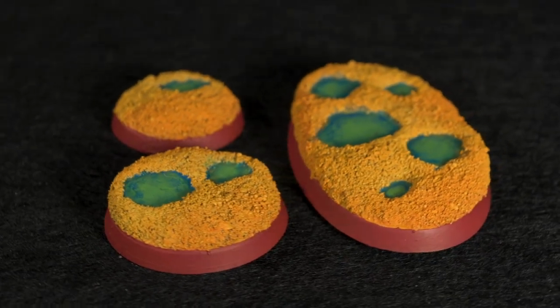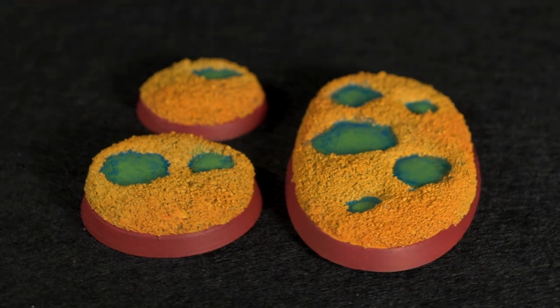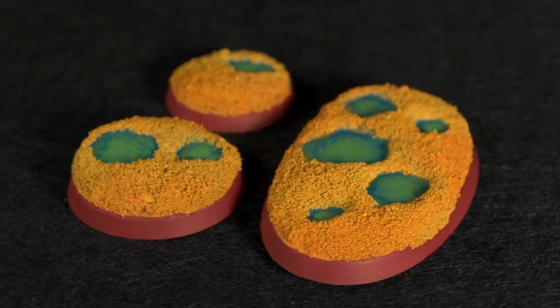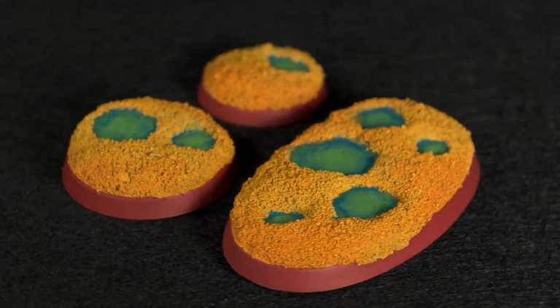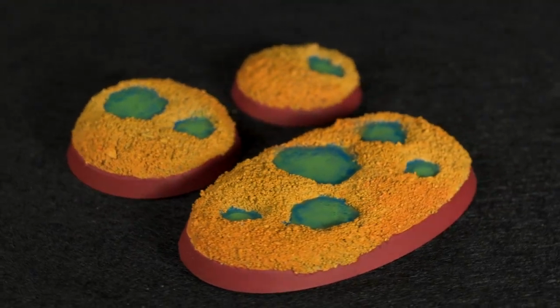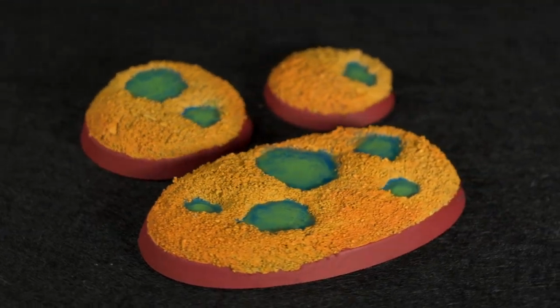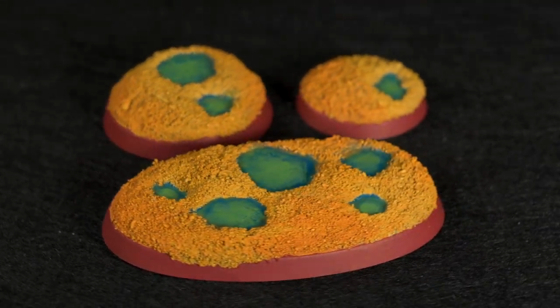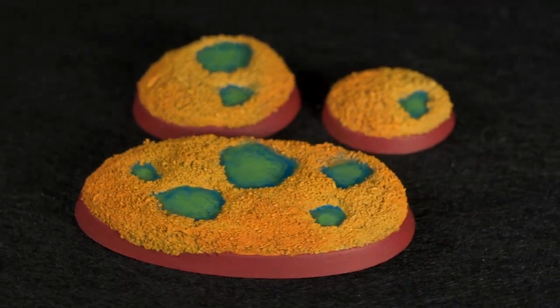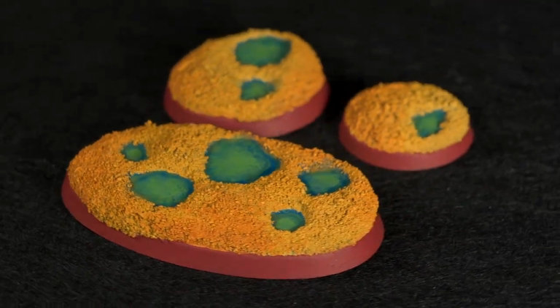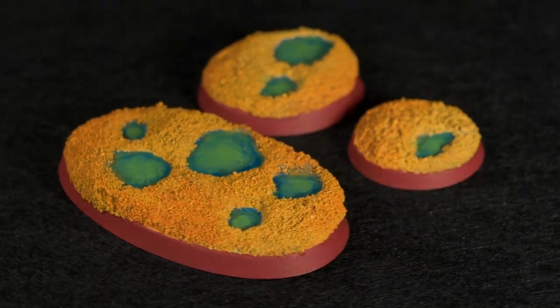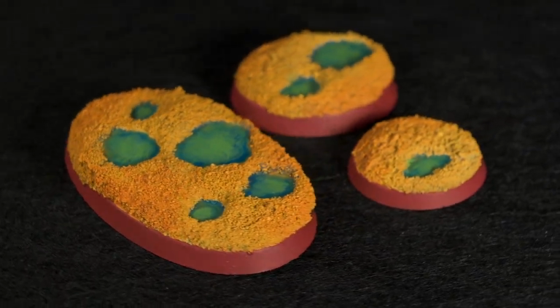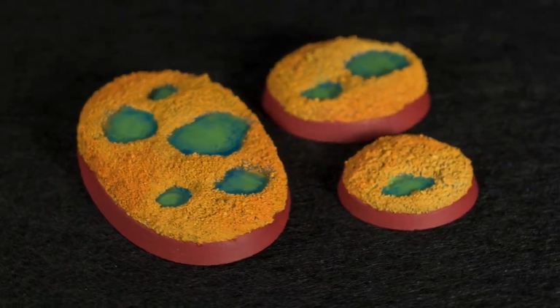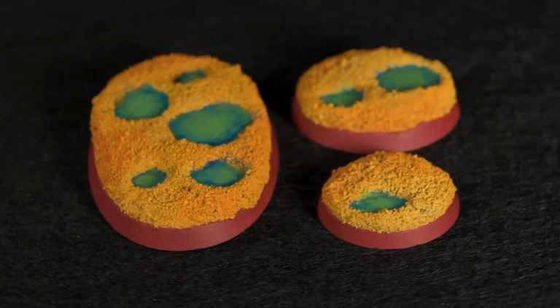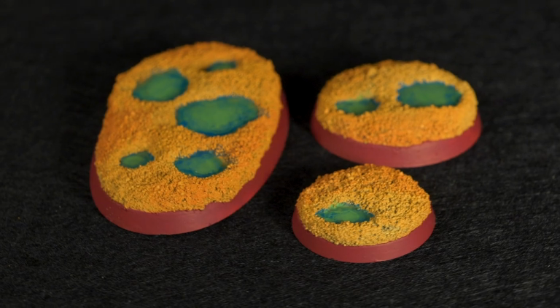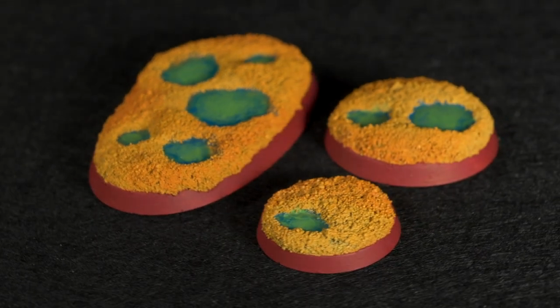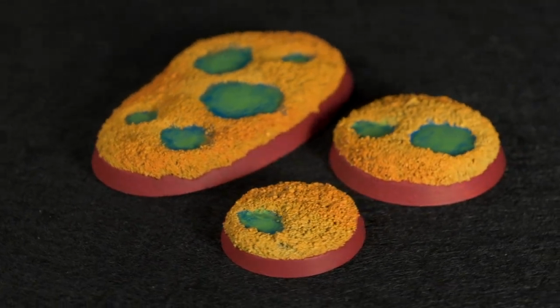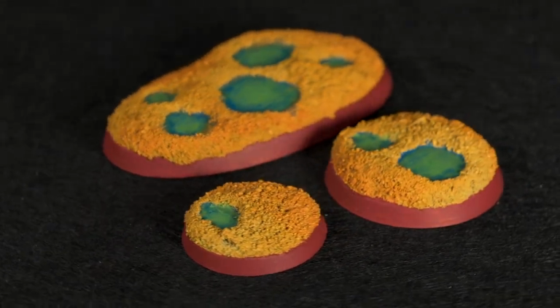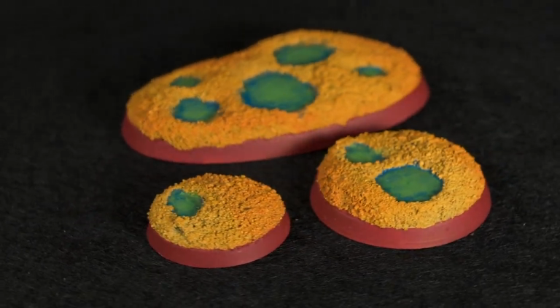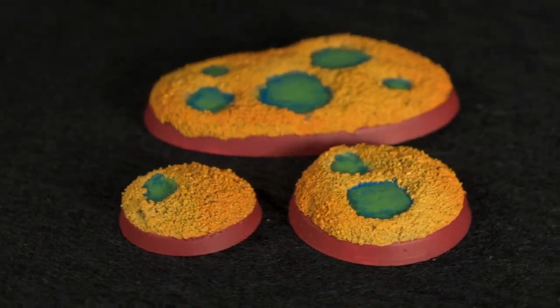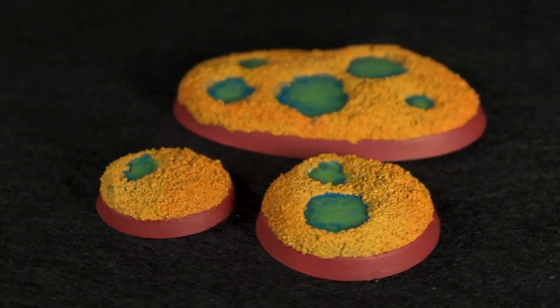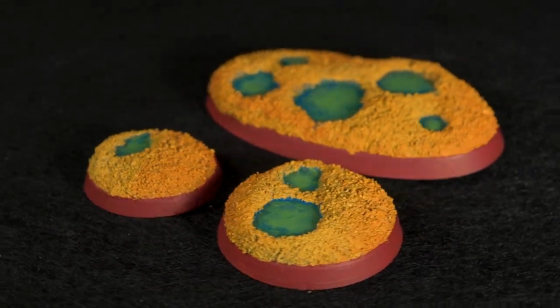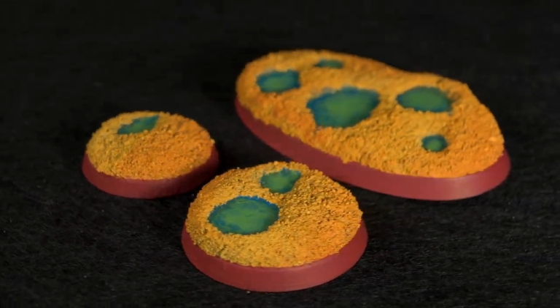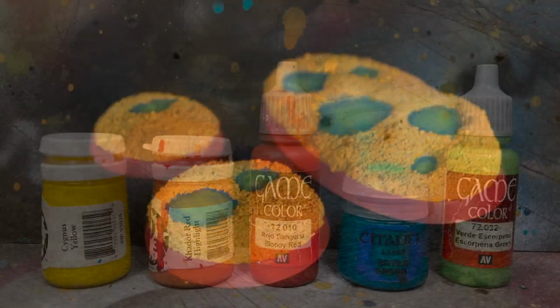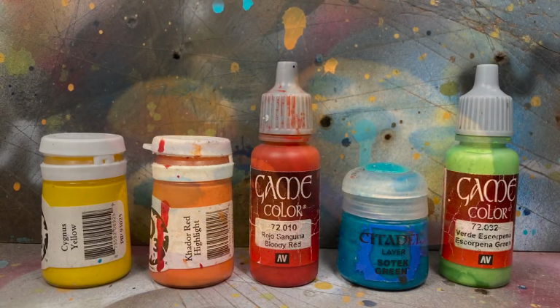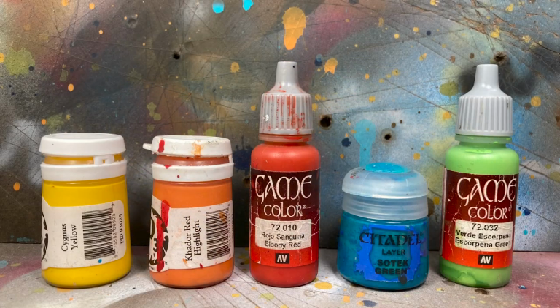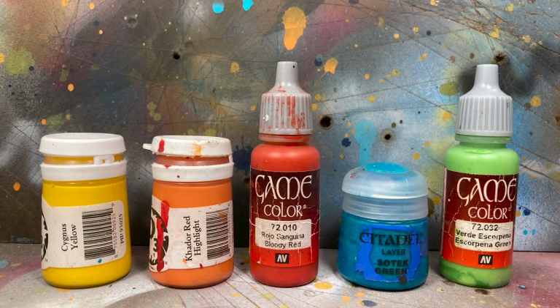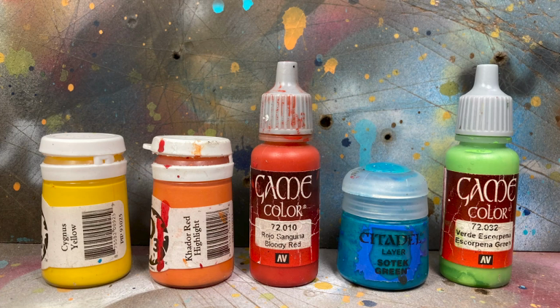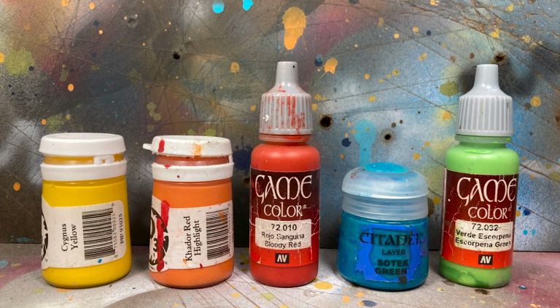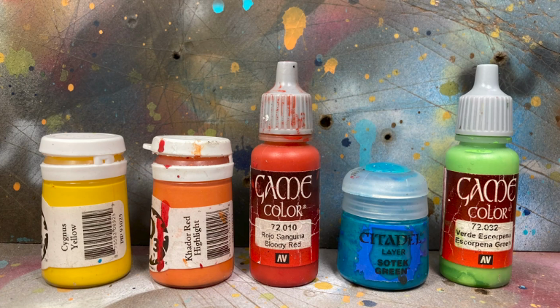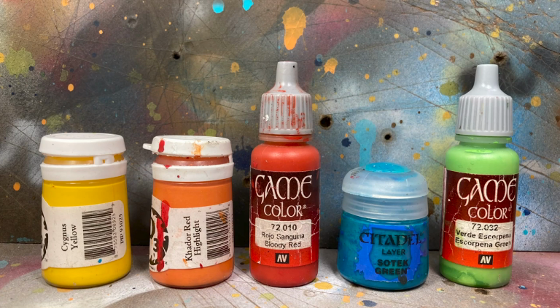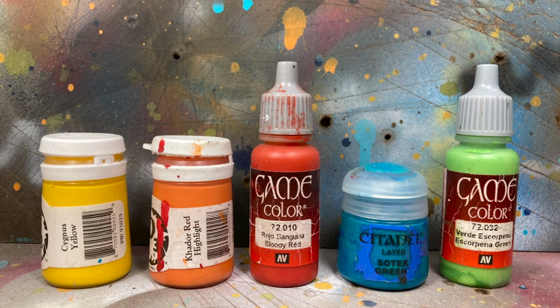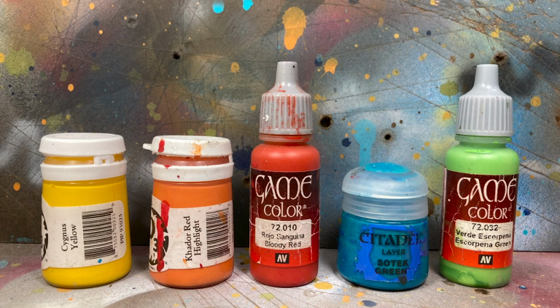Hey guys, Jay here. Welcome to Unzabattle and today I'd like to show you how to create some sulfur pool bases. These would make great bases for some really stinky miniatures. Here are the paints I'll be using — you can find a list of materials in the description below.